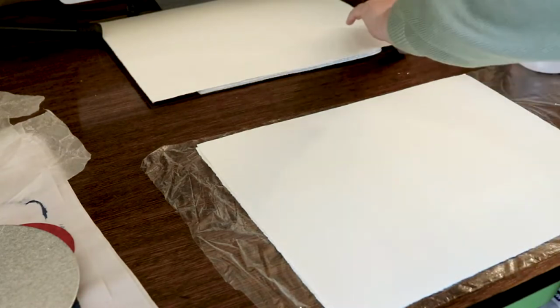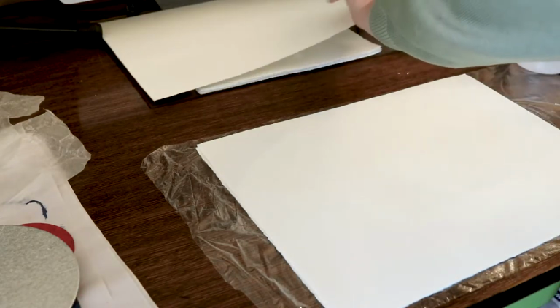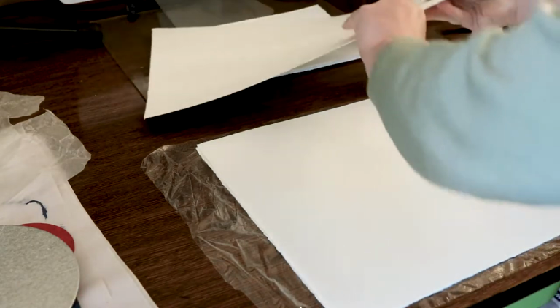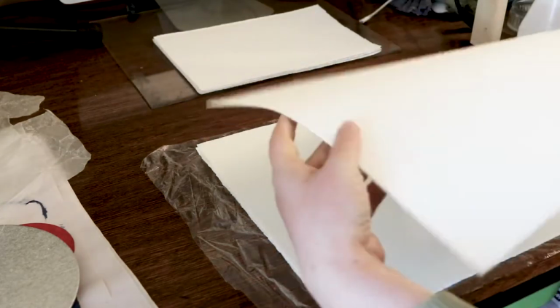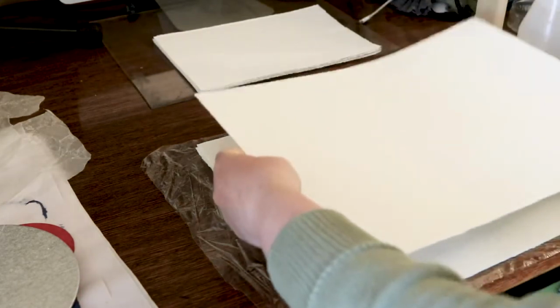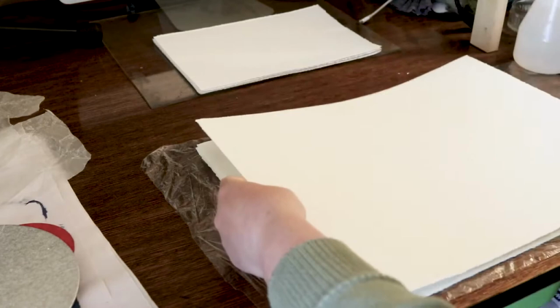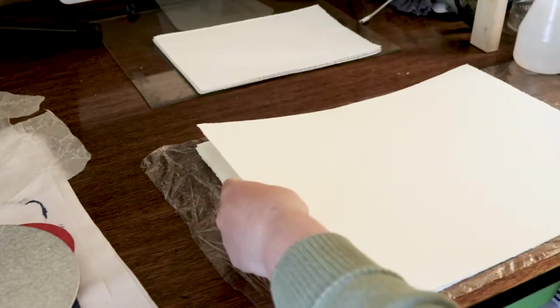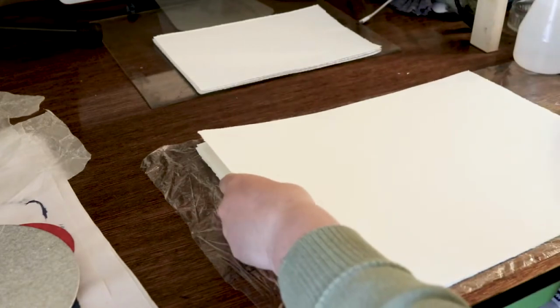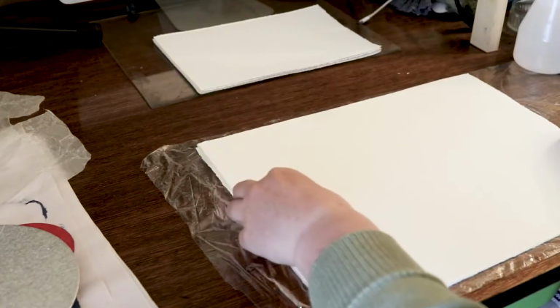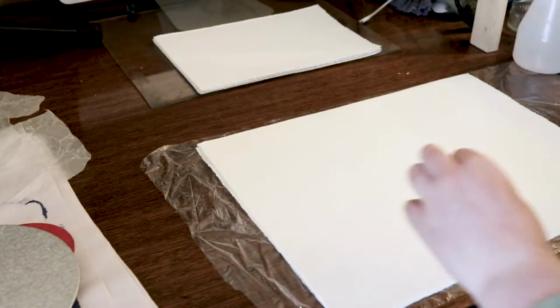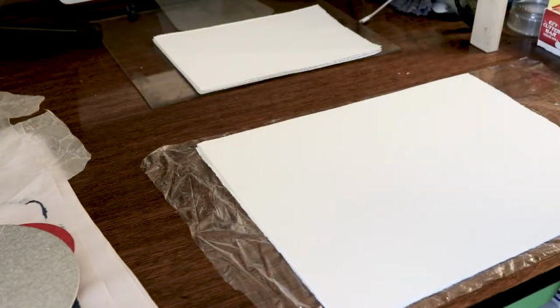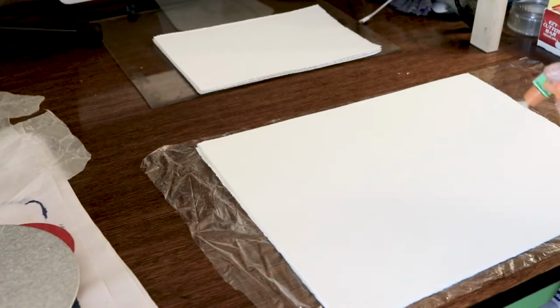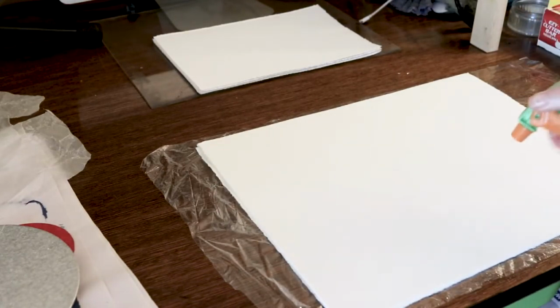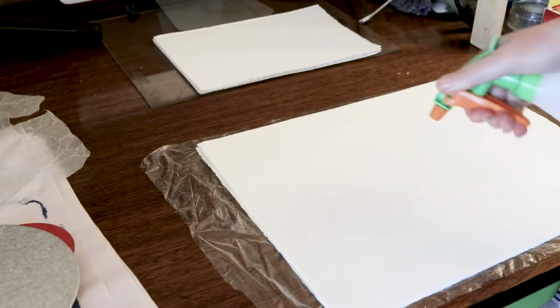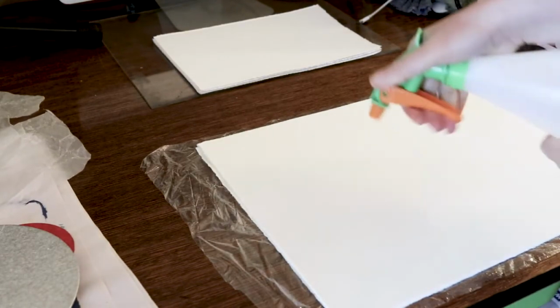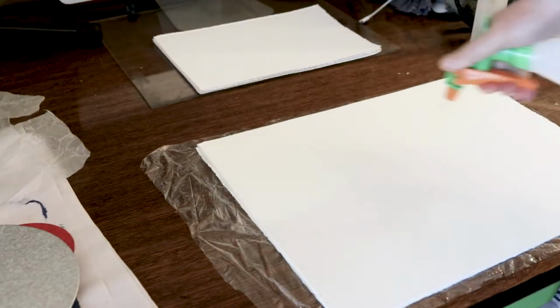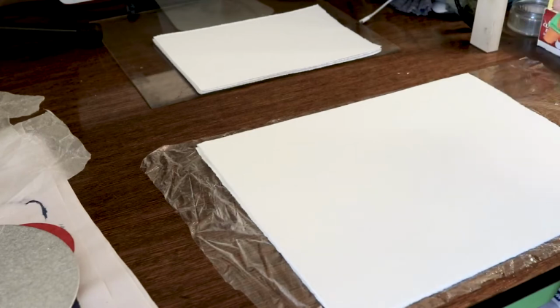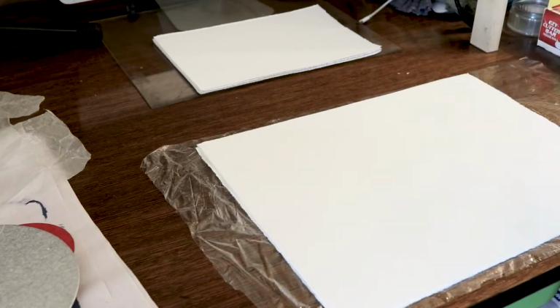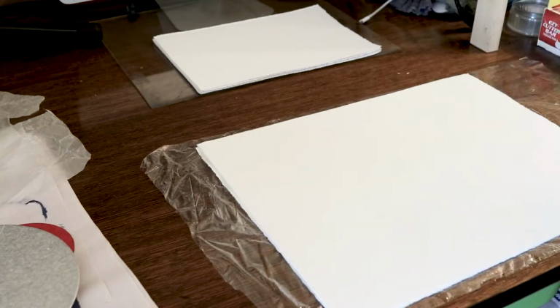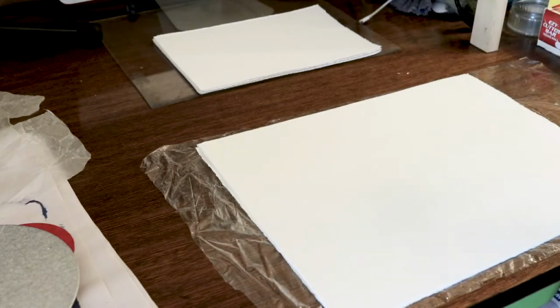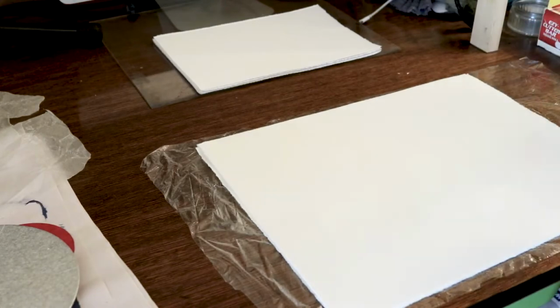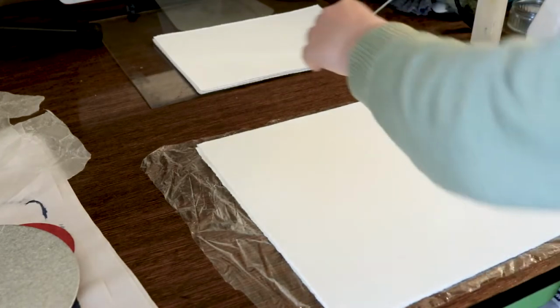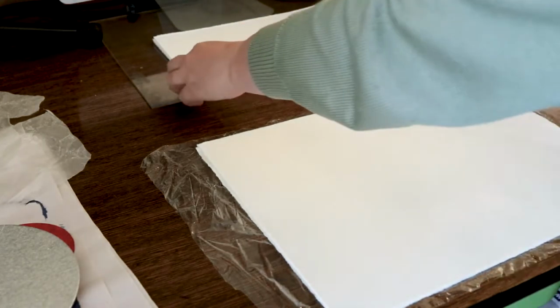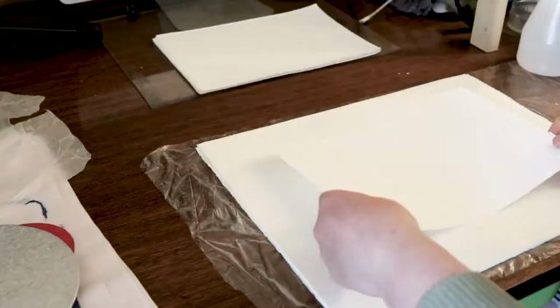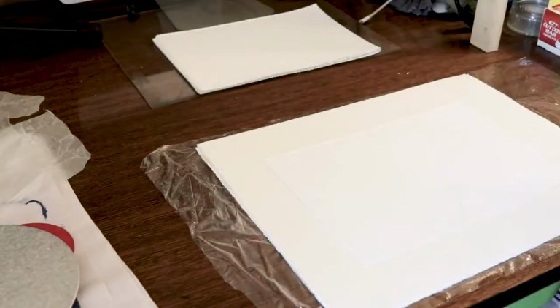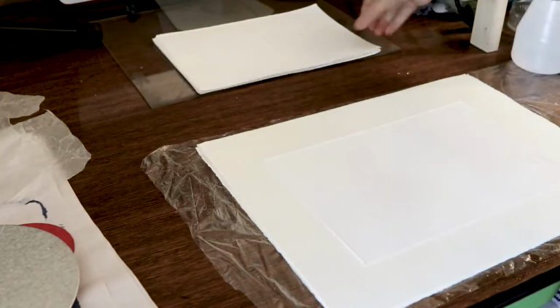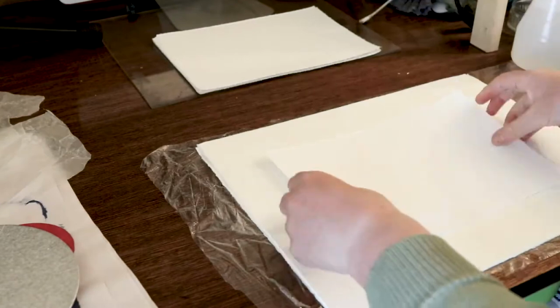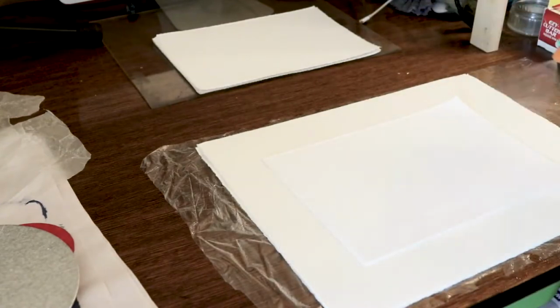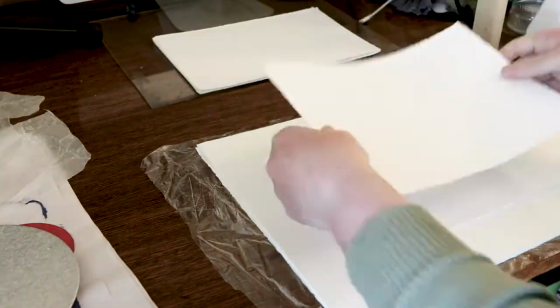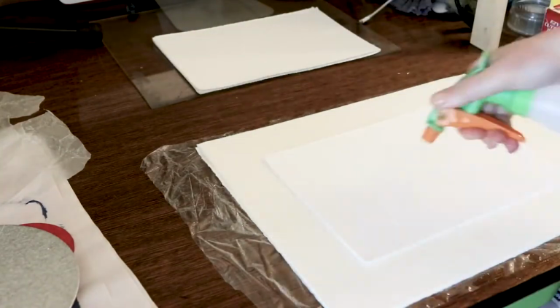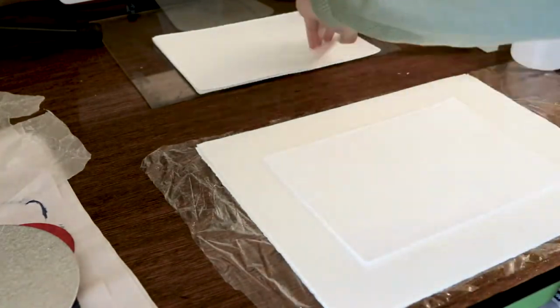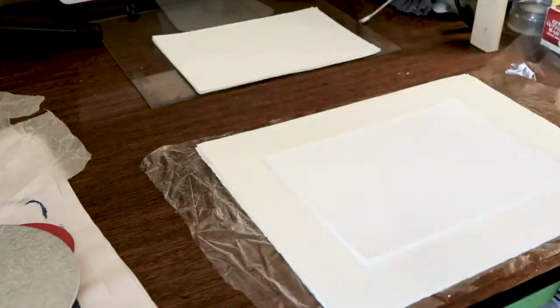You do need to be organized for this method to work well though, and it works best if you prepare your paper the night before. If you run out of time or decide not to print, you'll need to dry out the paper the next day. If you forget about it, it will go moldy.